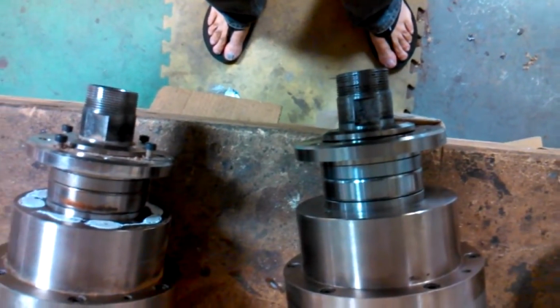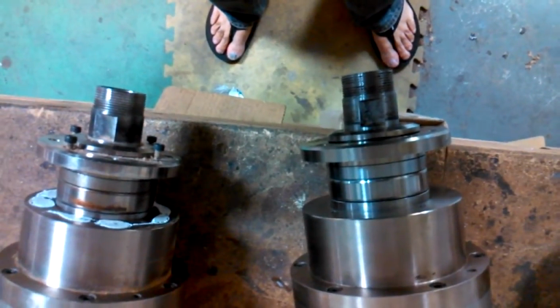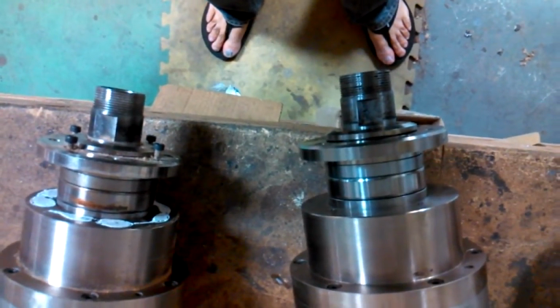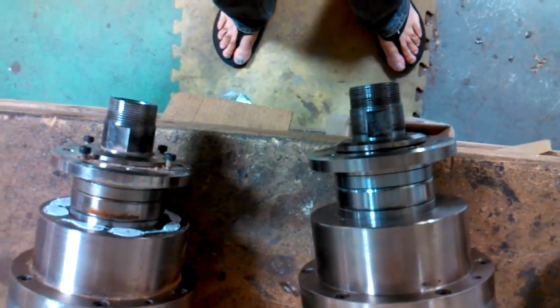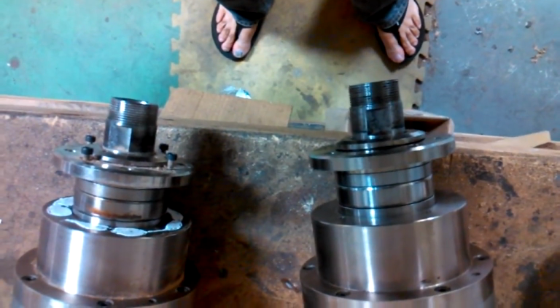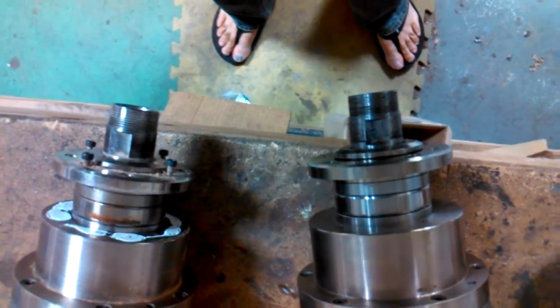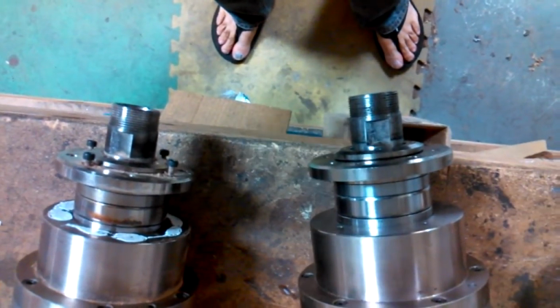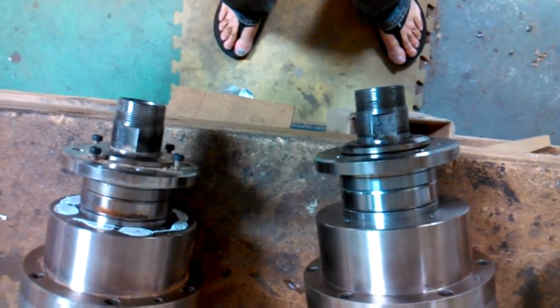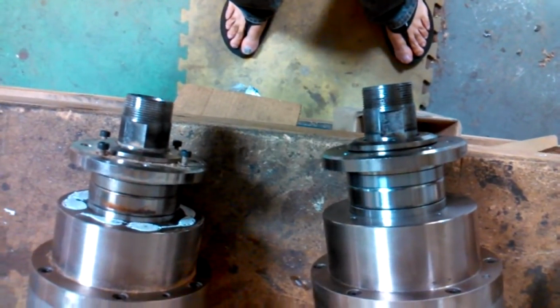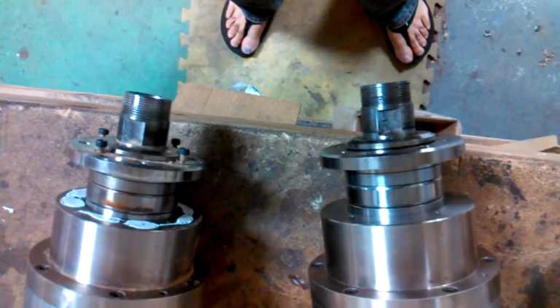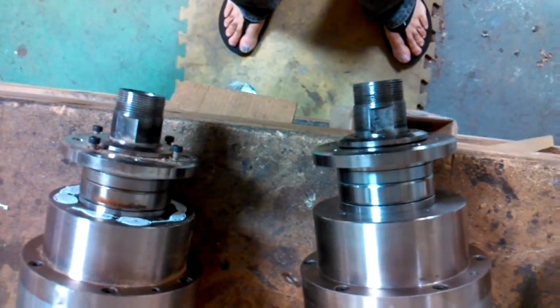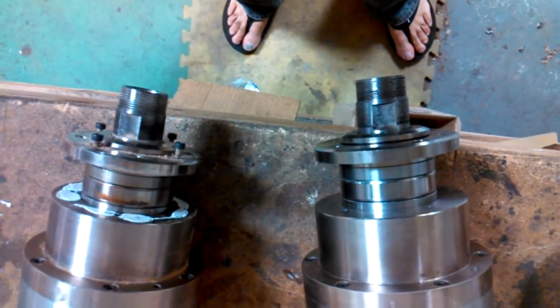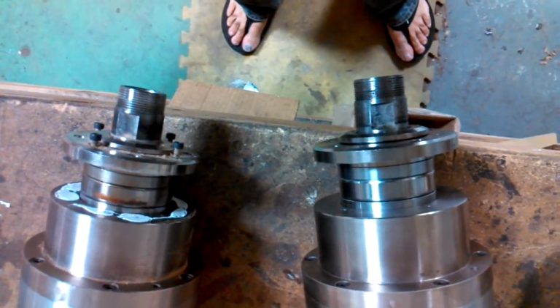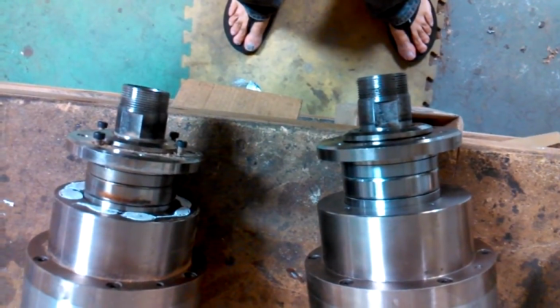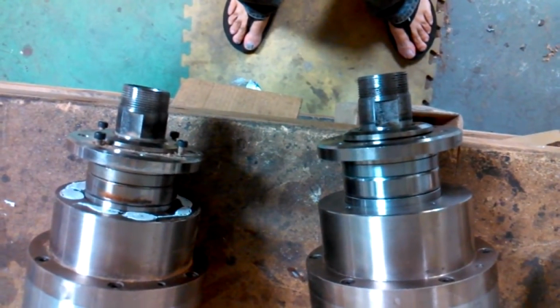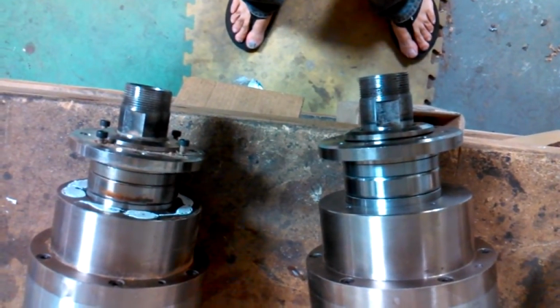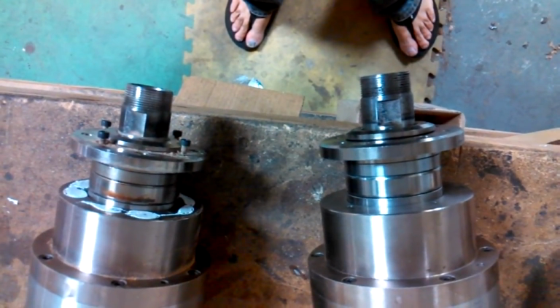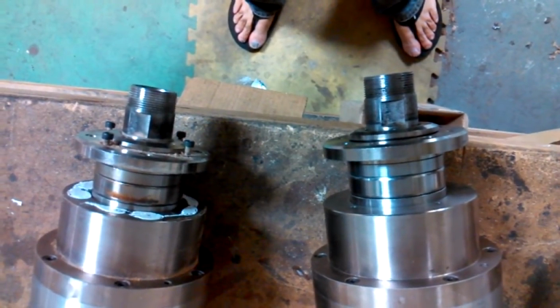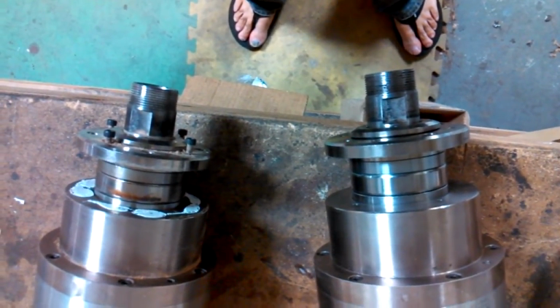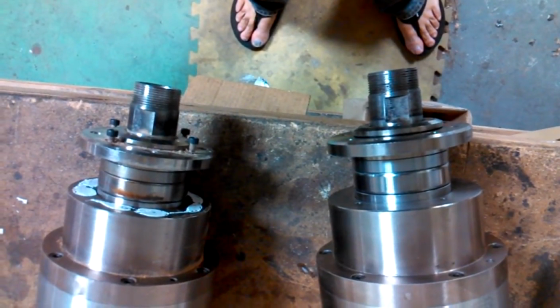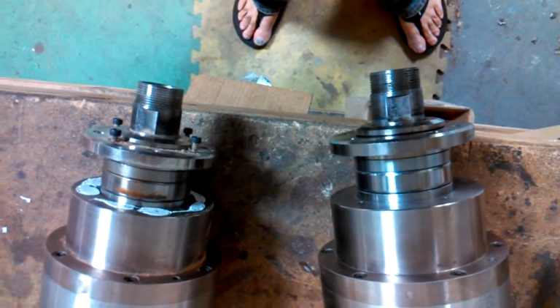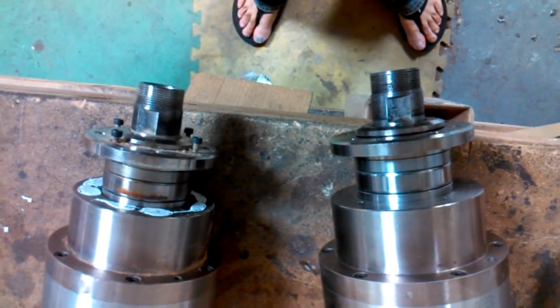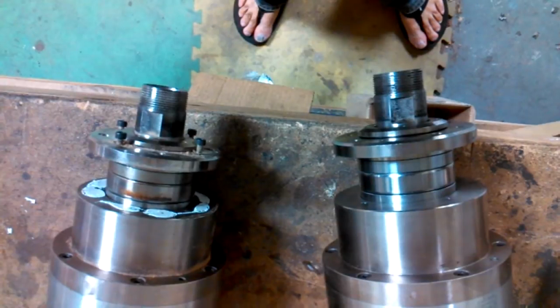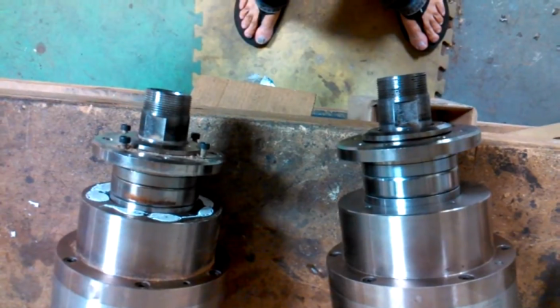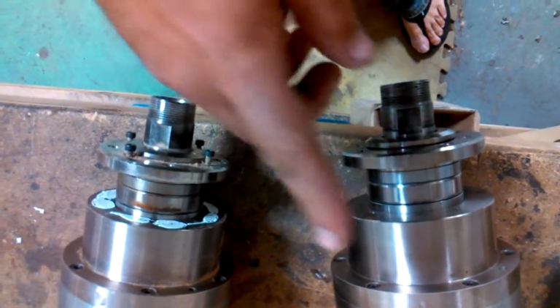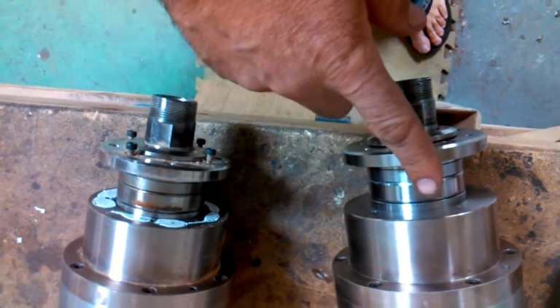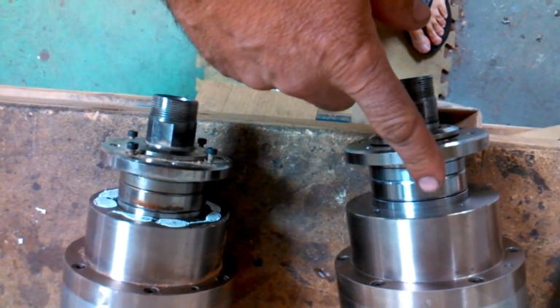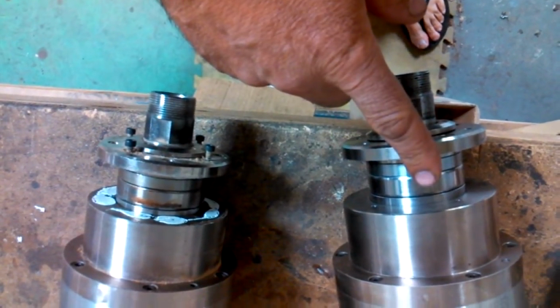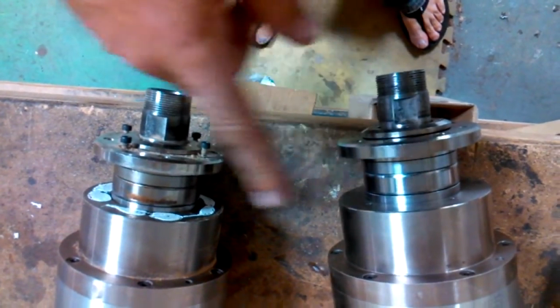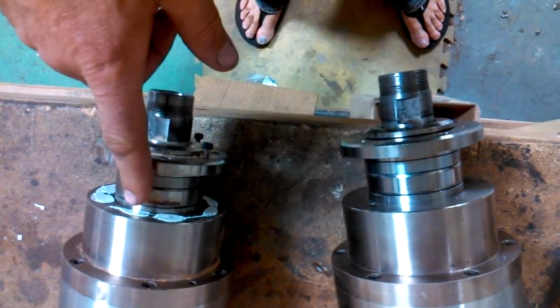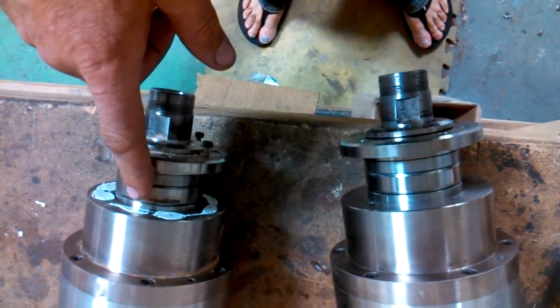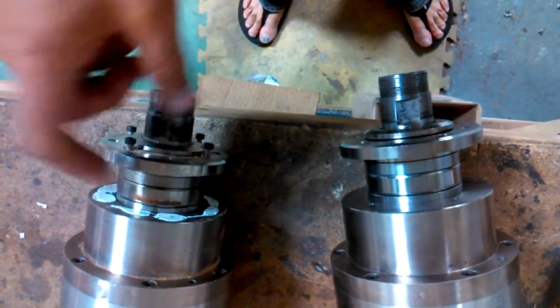These are the two spindles that I have — water-cooled spindles. The bearings on both of them have gone out. I replaced the bearings on the one on the left, and this one still has the old bearings.